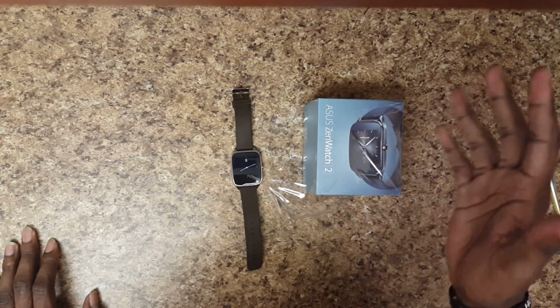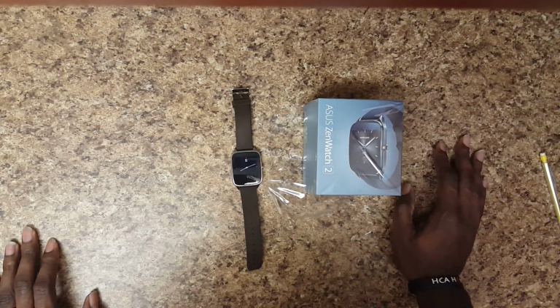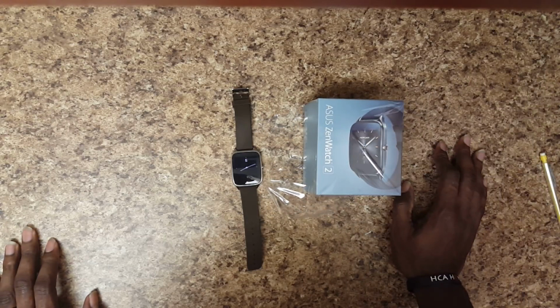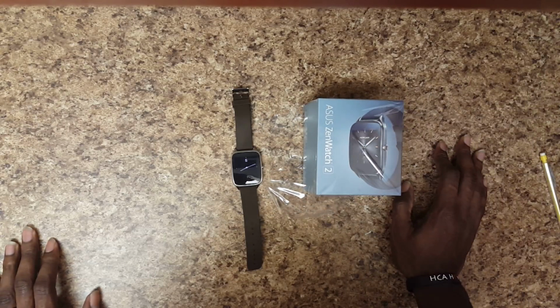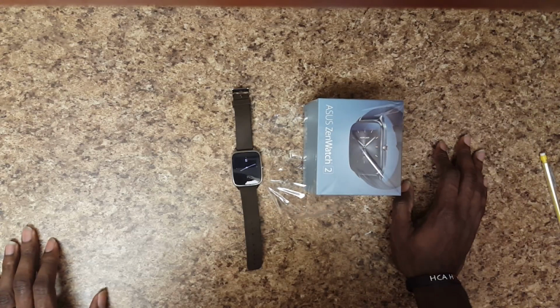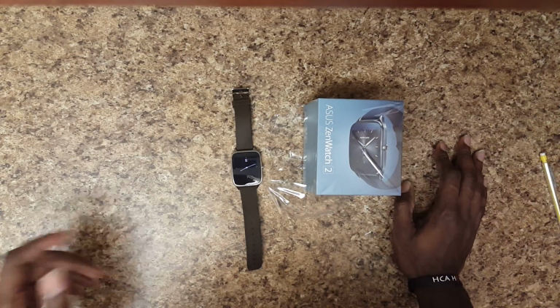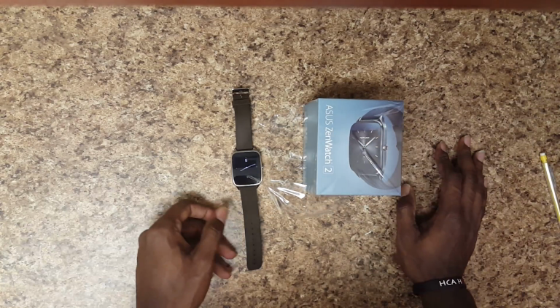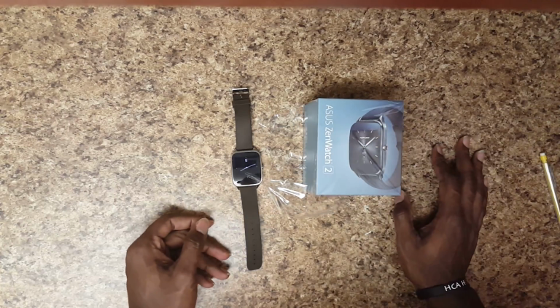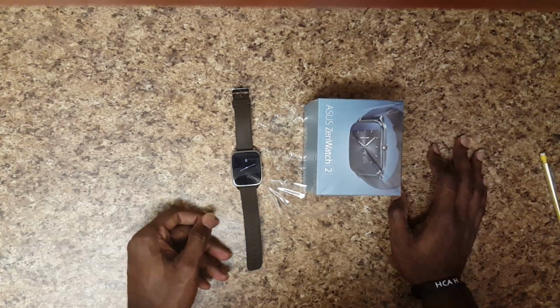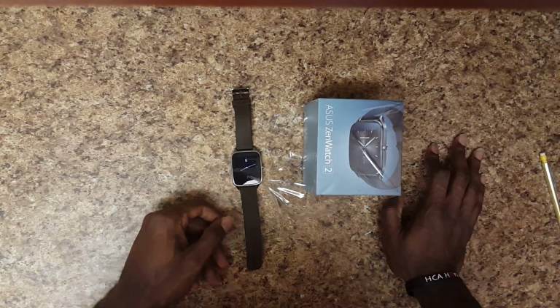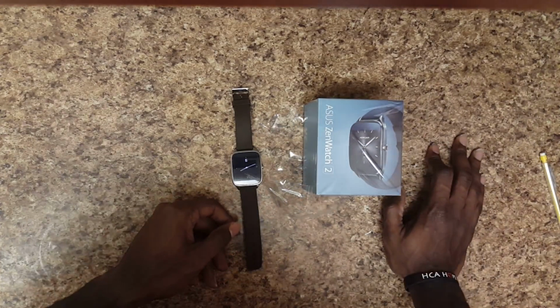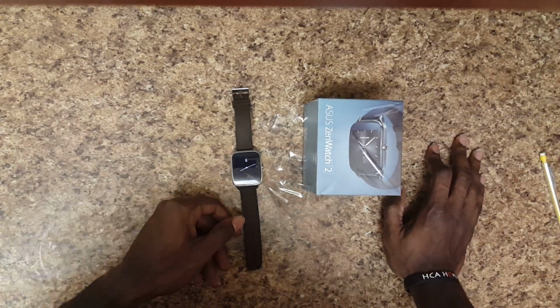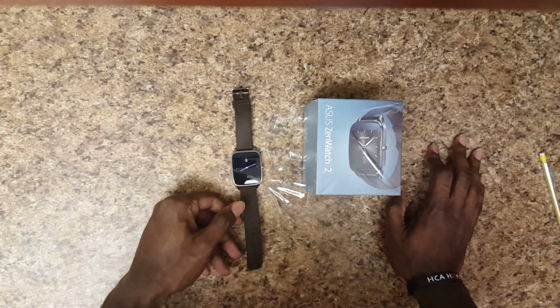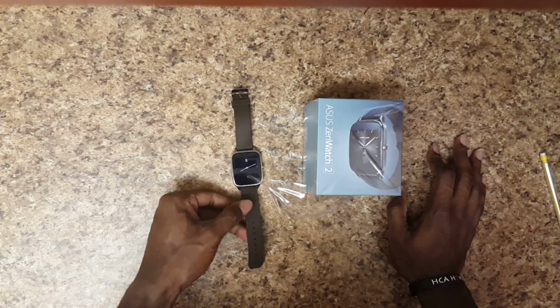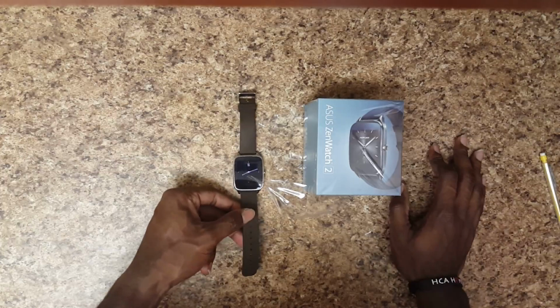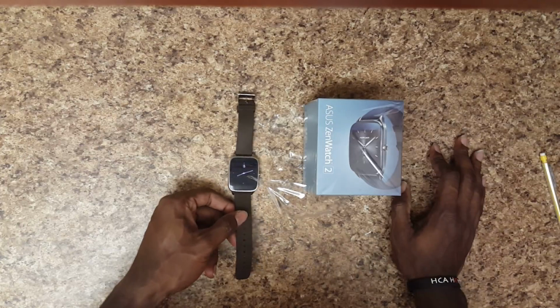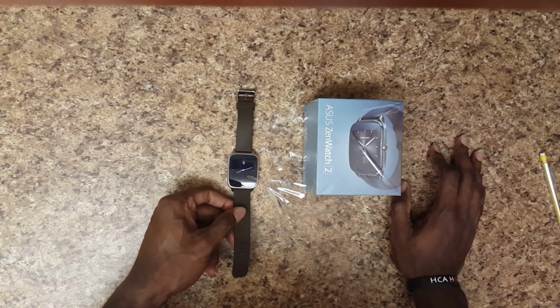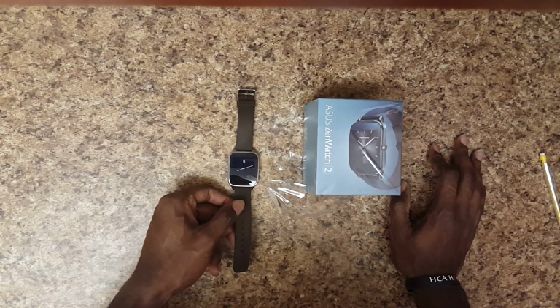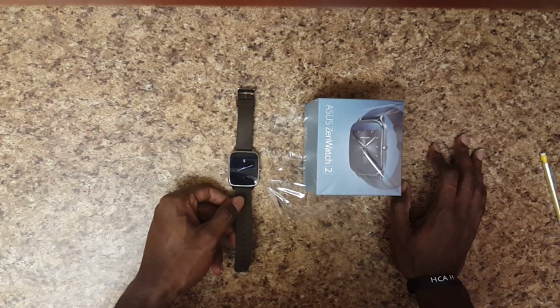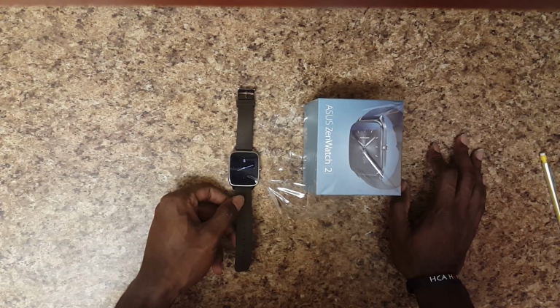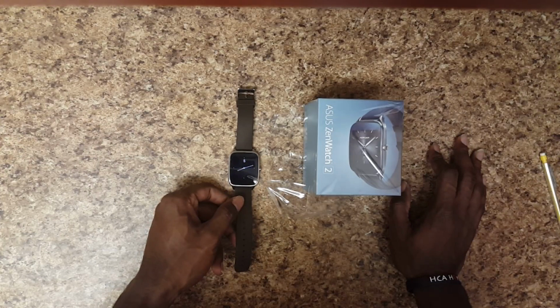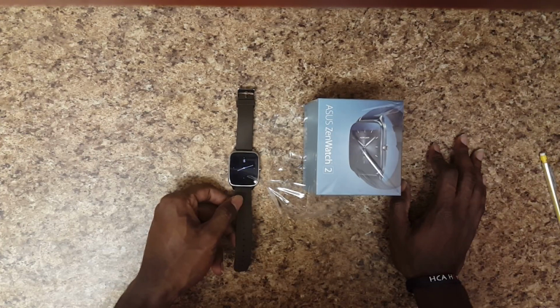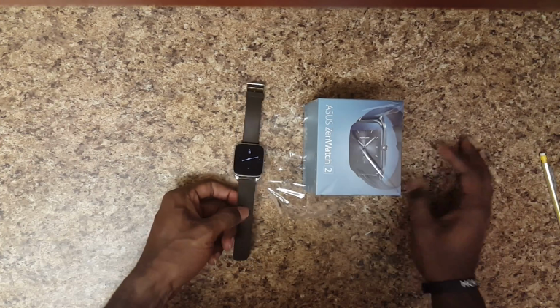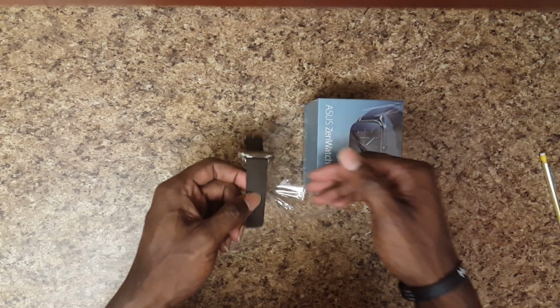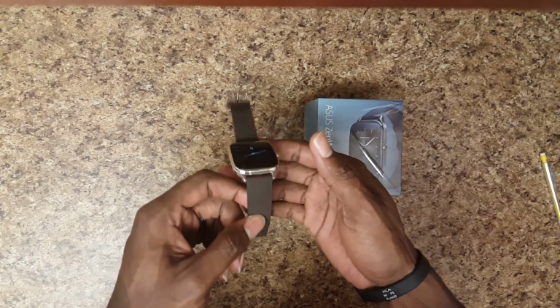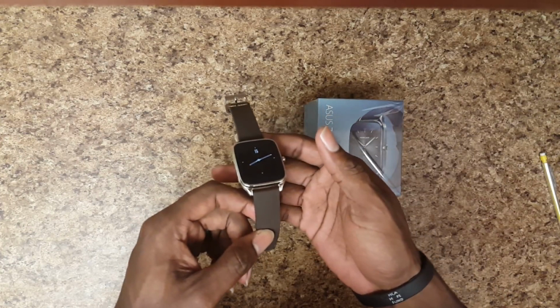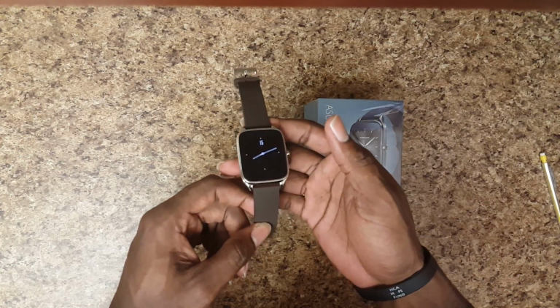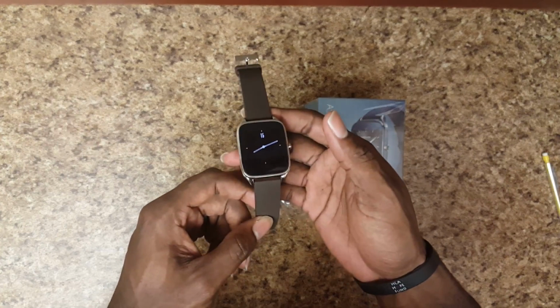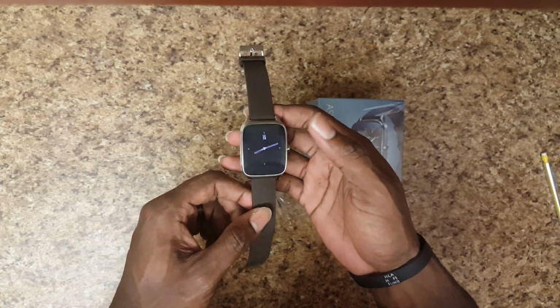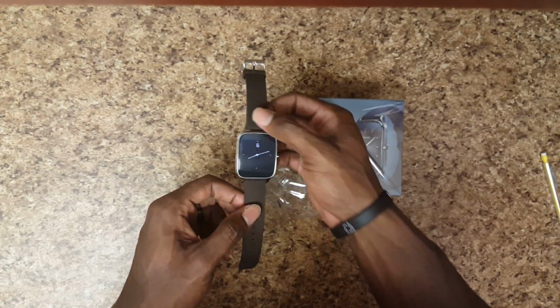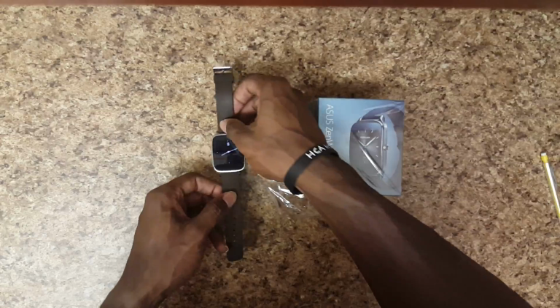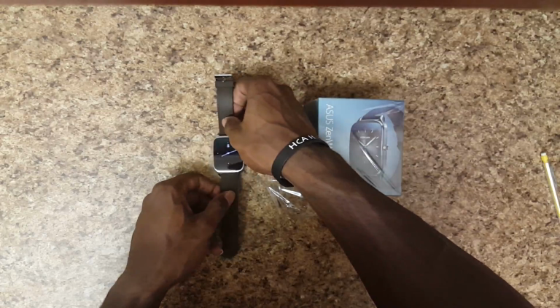First off, I love it pretty much. The results are in and this is an amazing device. I don't know if maybe it's because I hated the S2 so much that when I got this I just liked it that much better. I'm not sure.